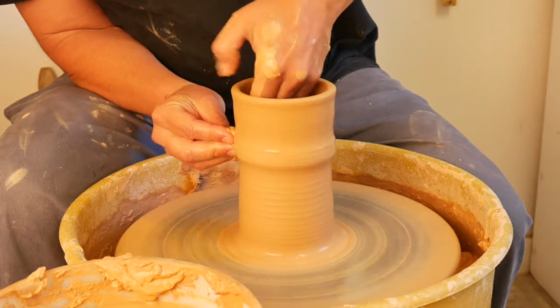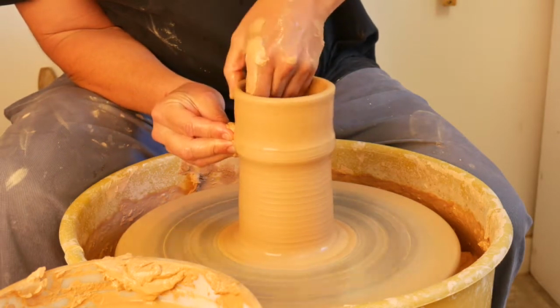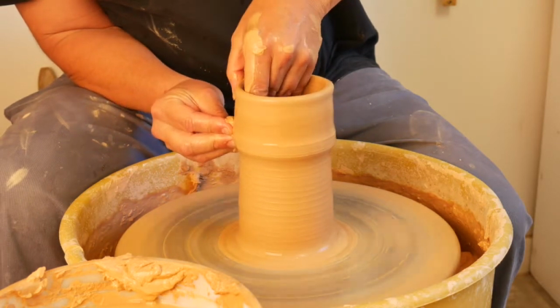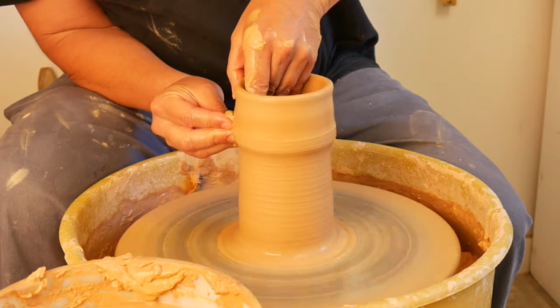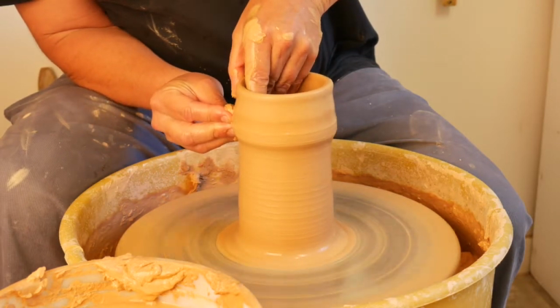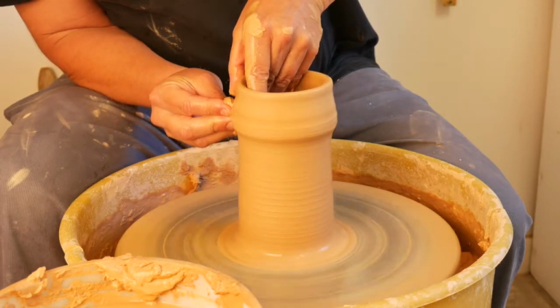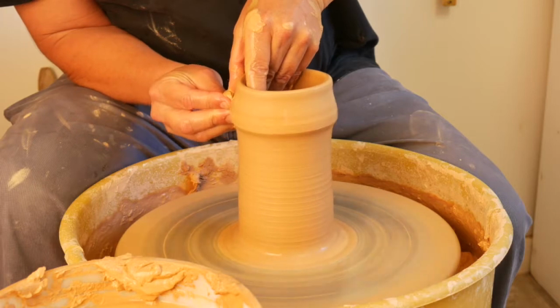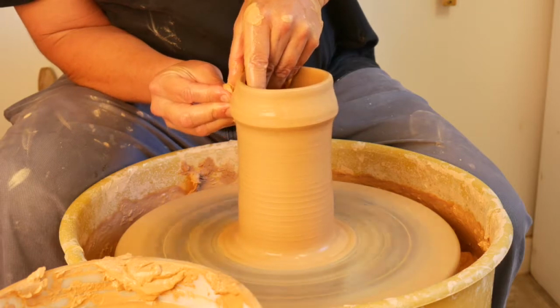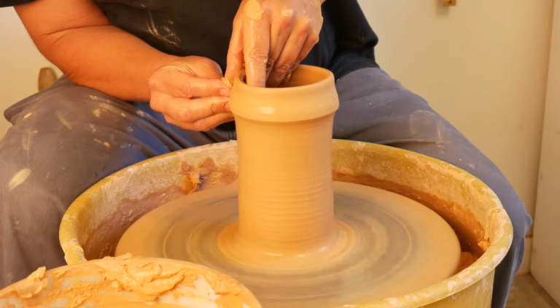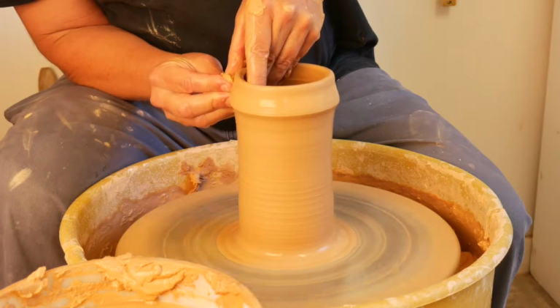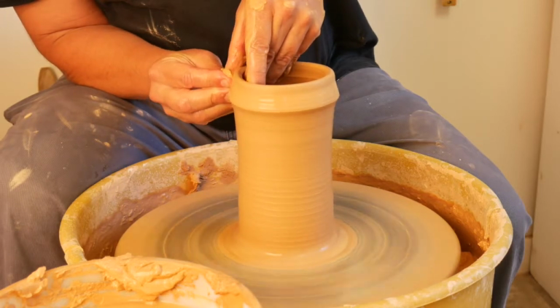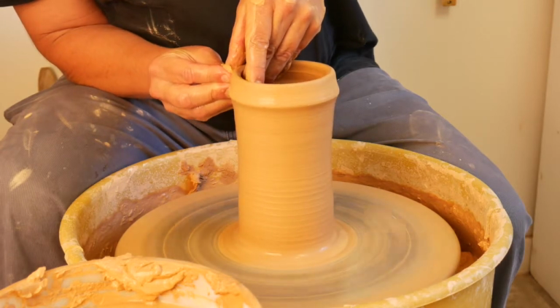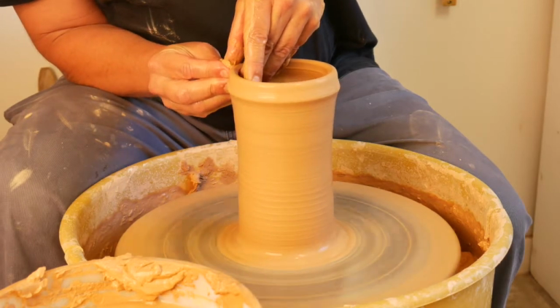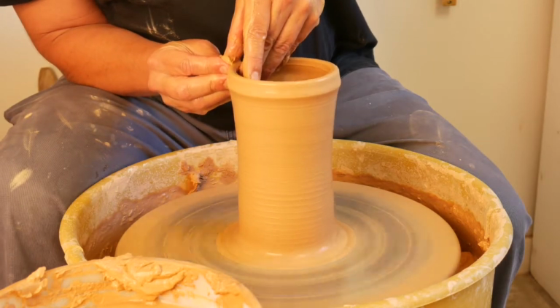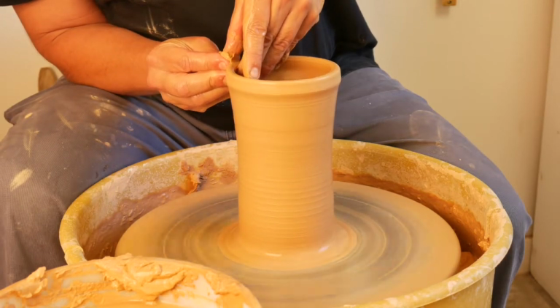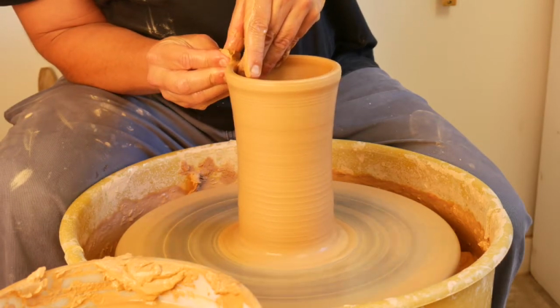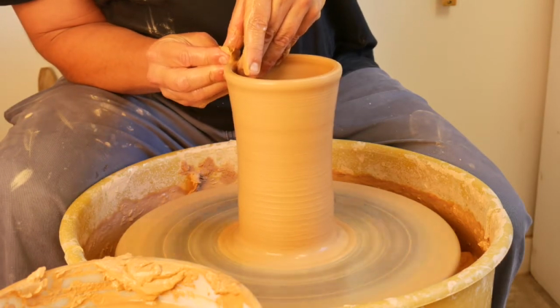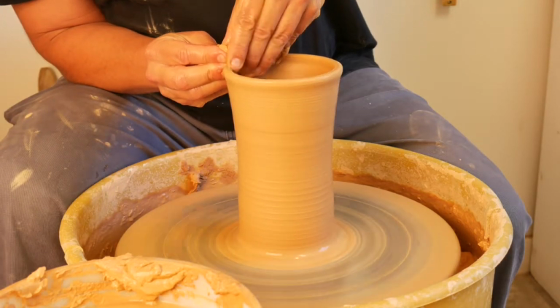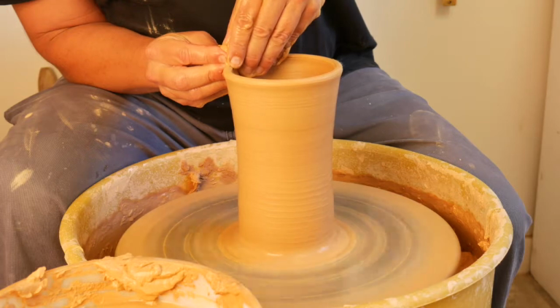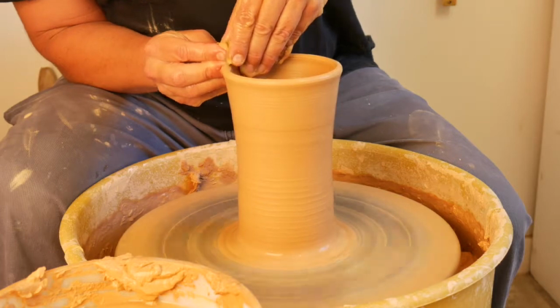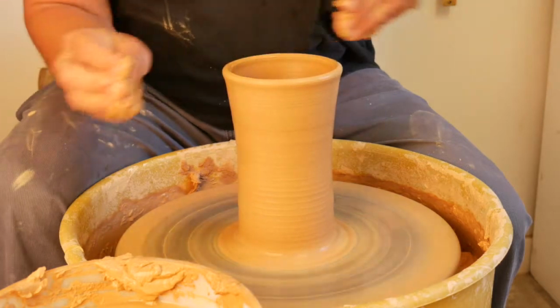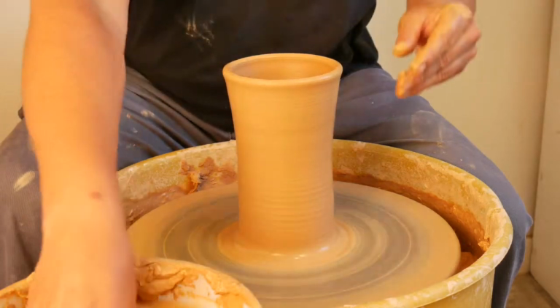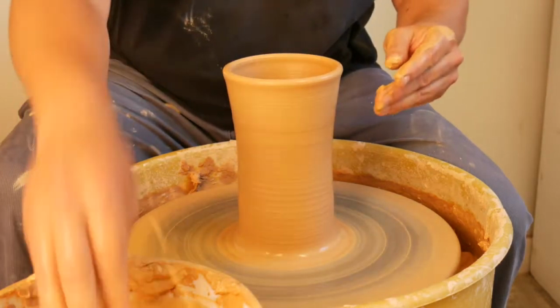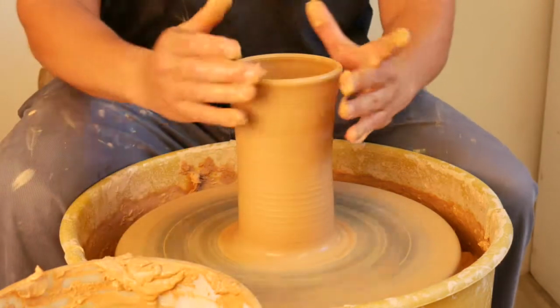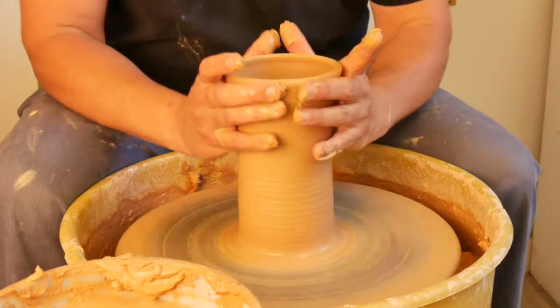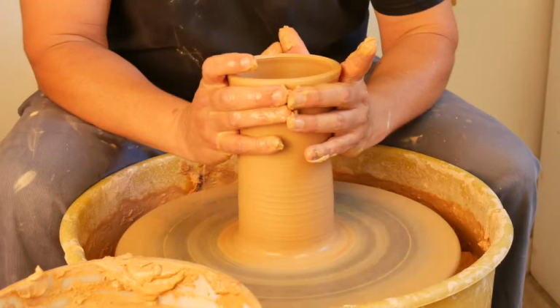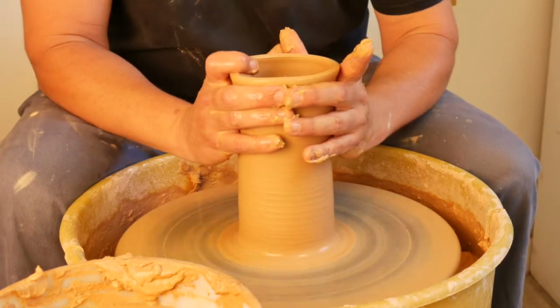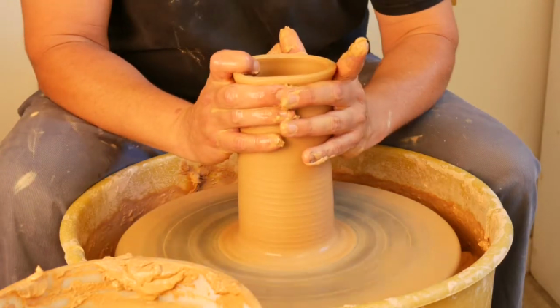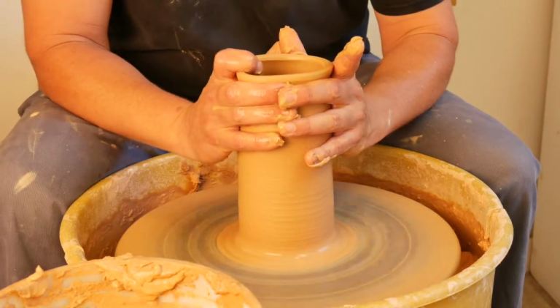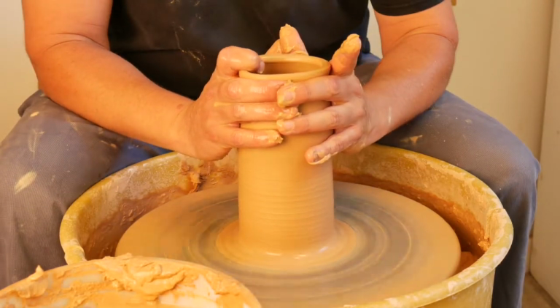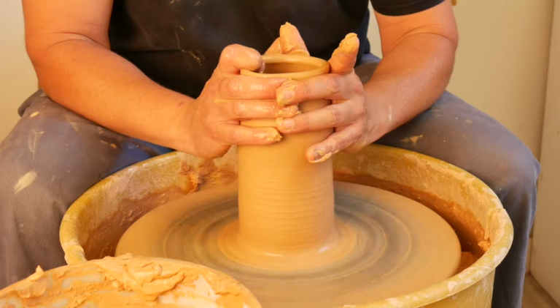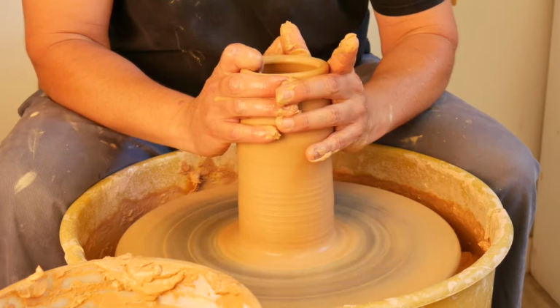When we're shaping, it's really not going to be too much different. Generally speaking, after every pull, I'll collar in the top.